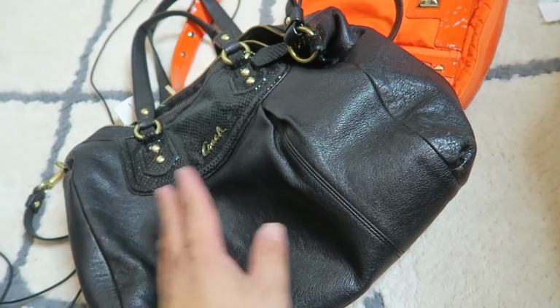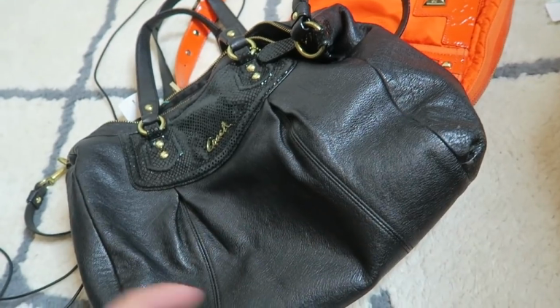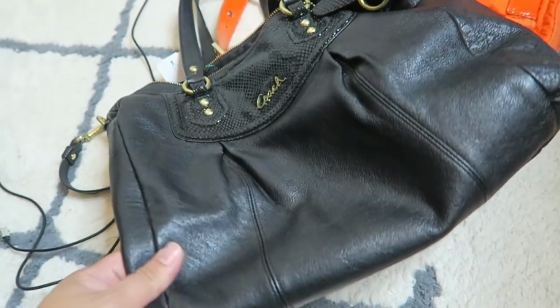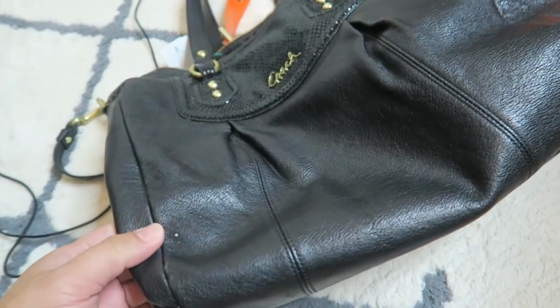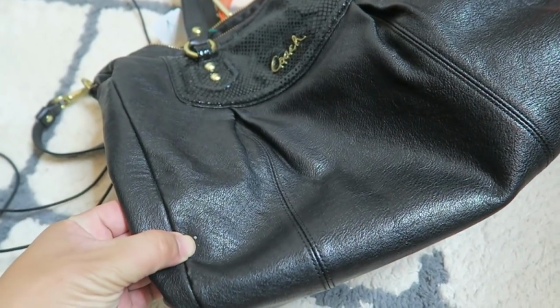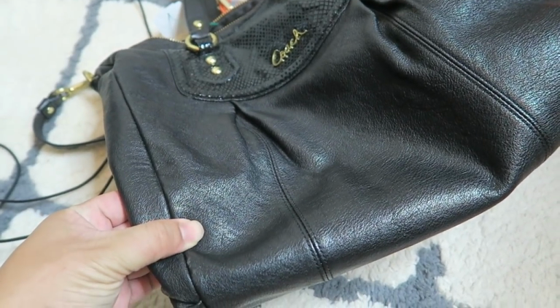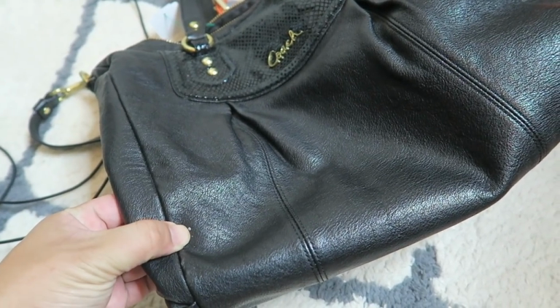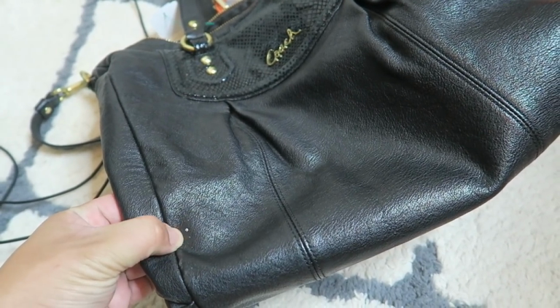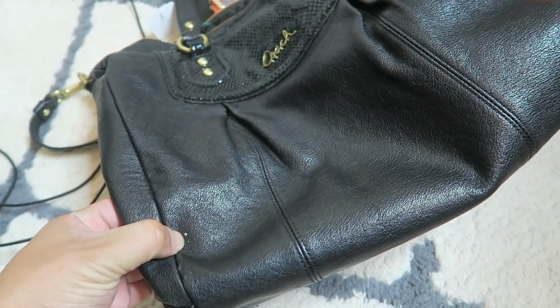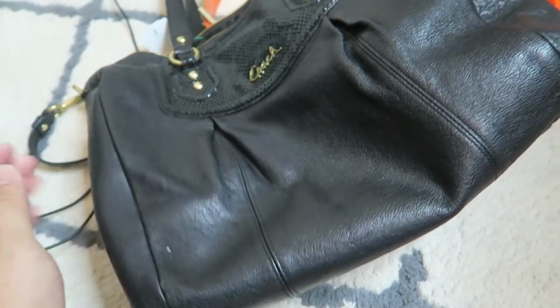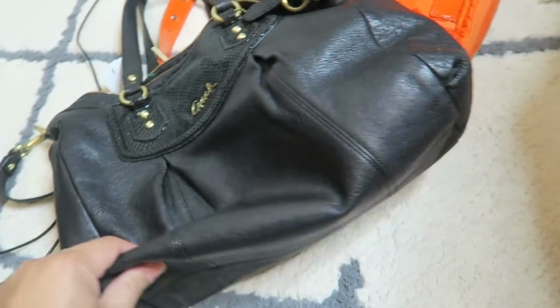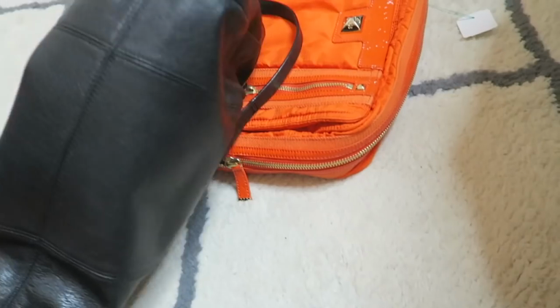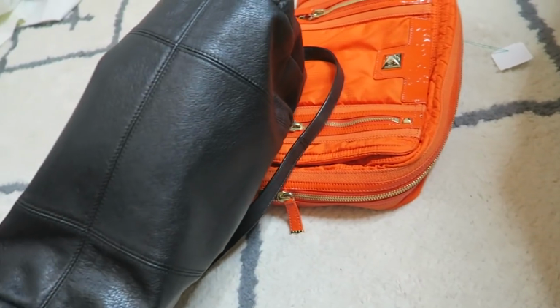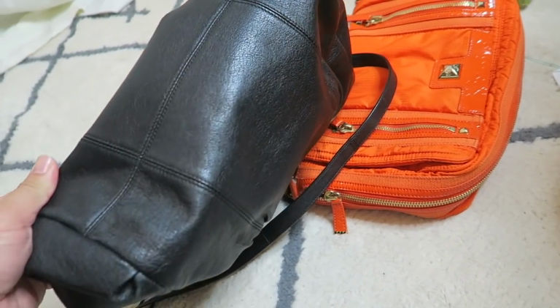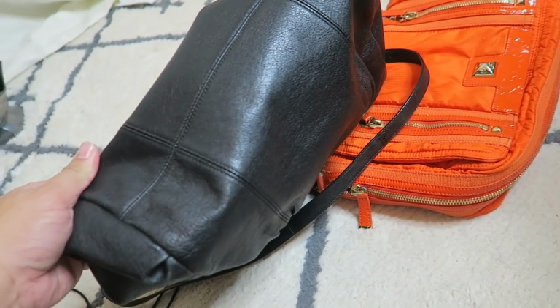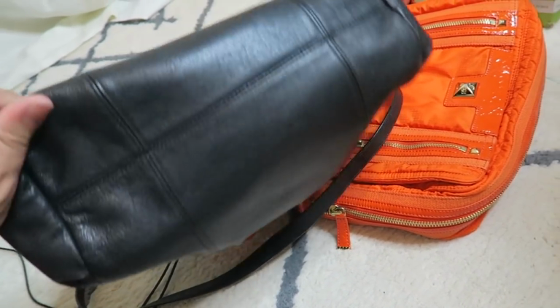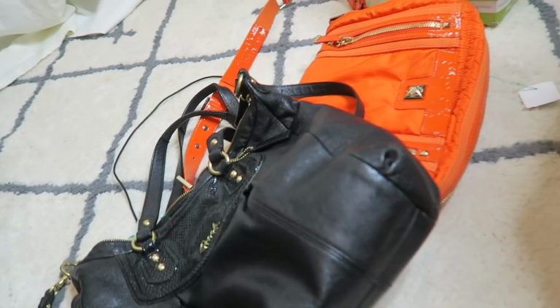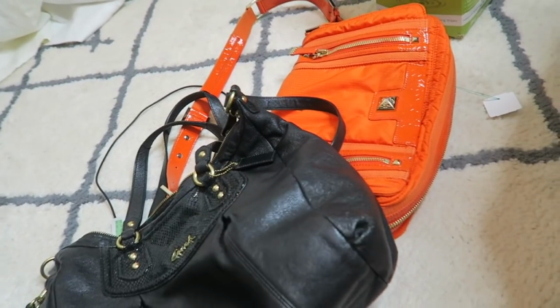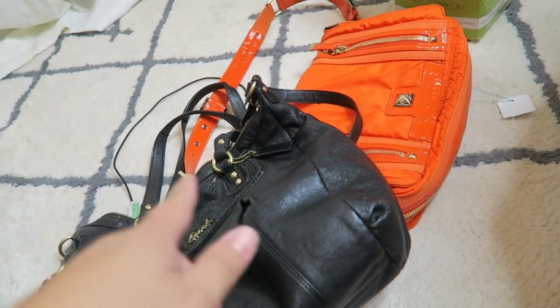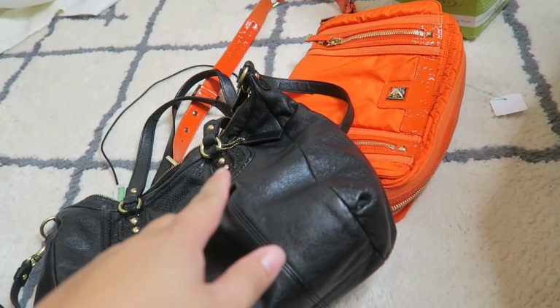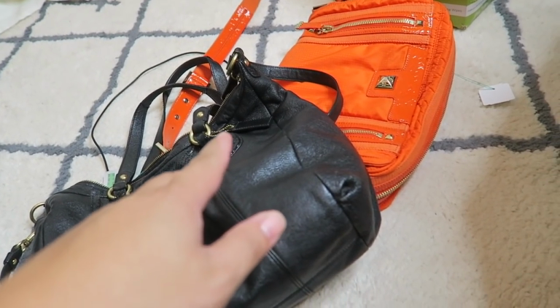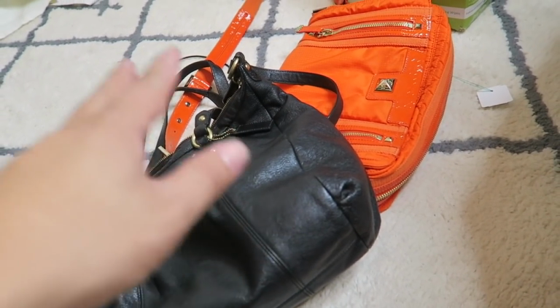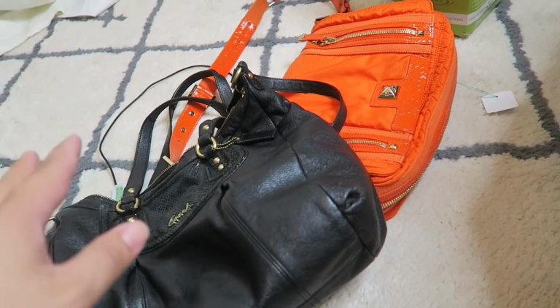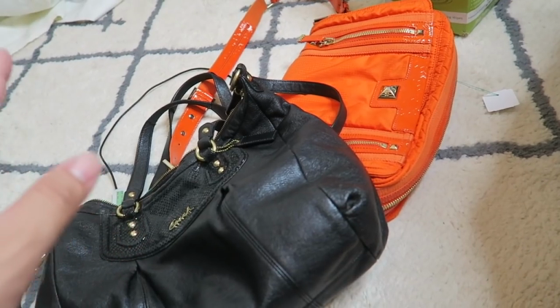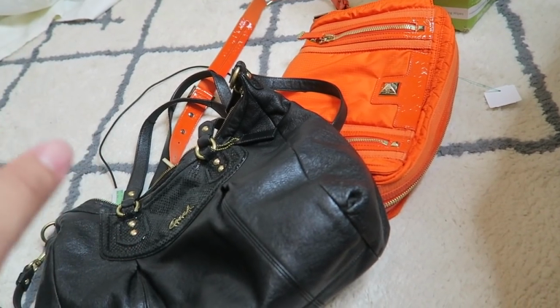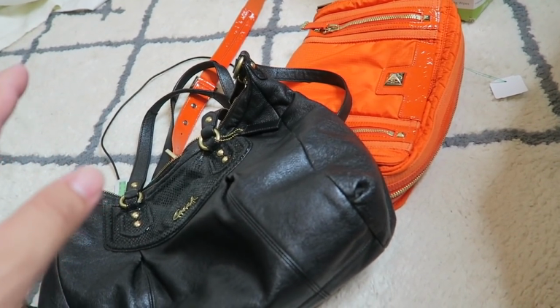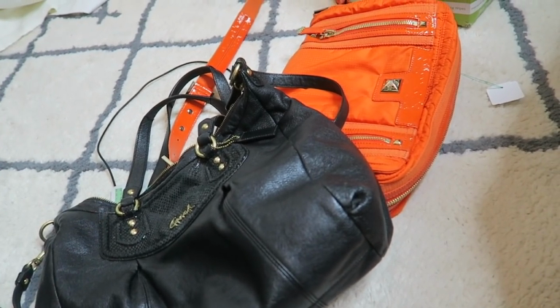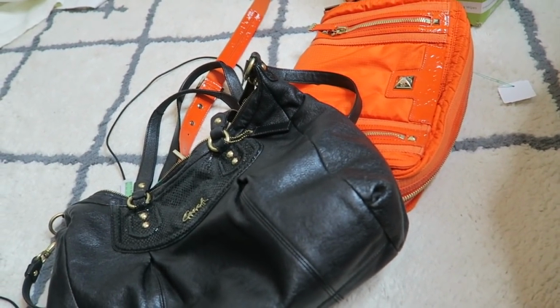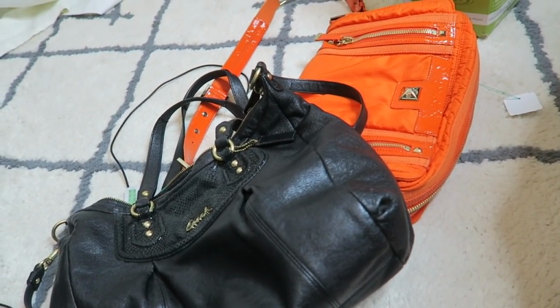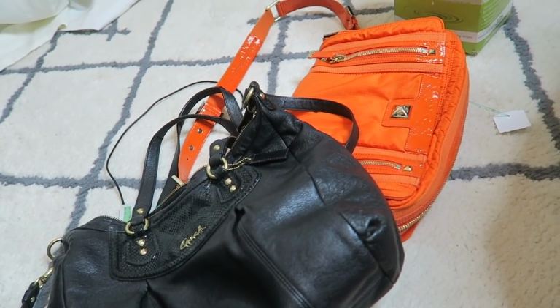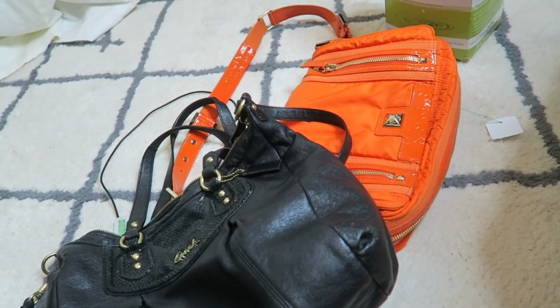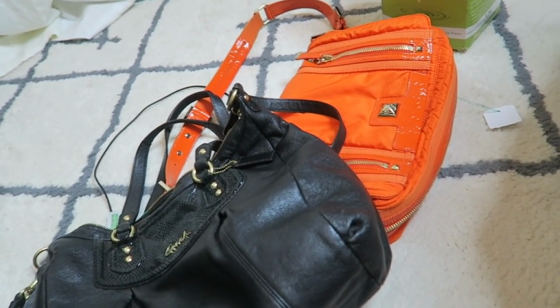I'm just gonna condition it up and clean it up. There's like a little white thing right there but it's coming off with my nails, so that's nothing to worry about. Two amazing bags — black and orange, kind of Halloween-ish, but I'm excited.